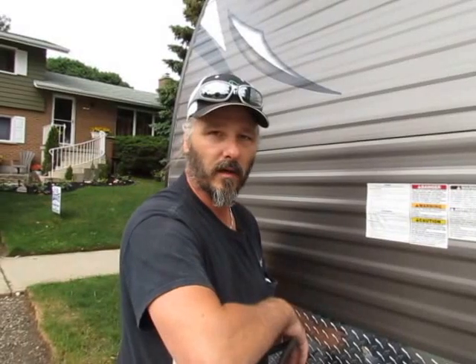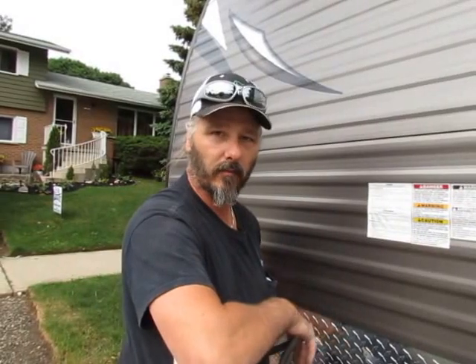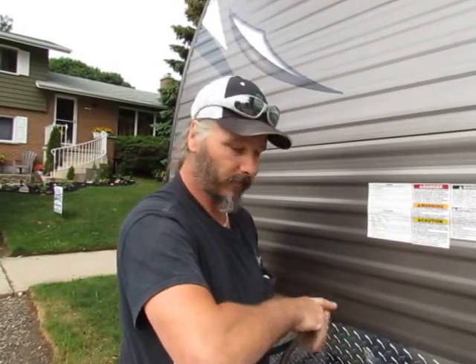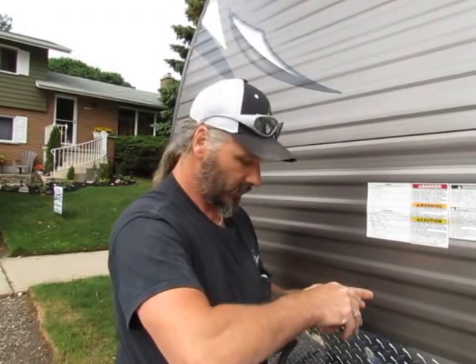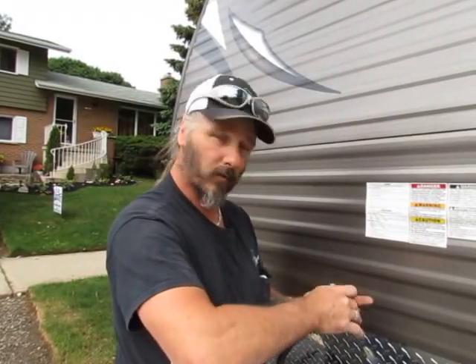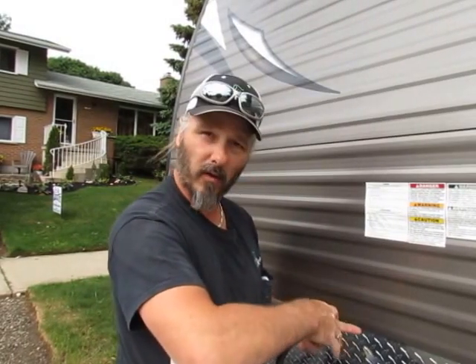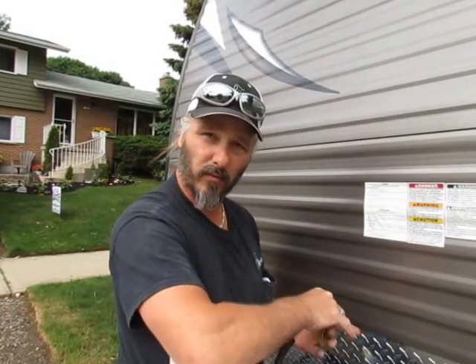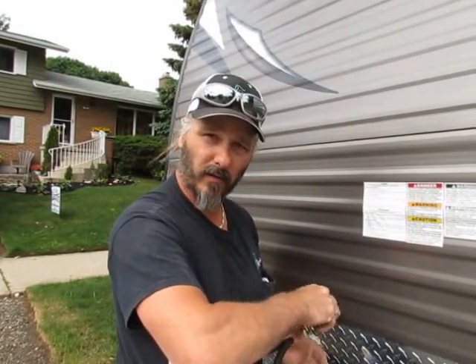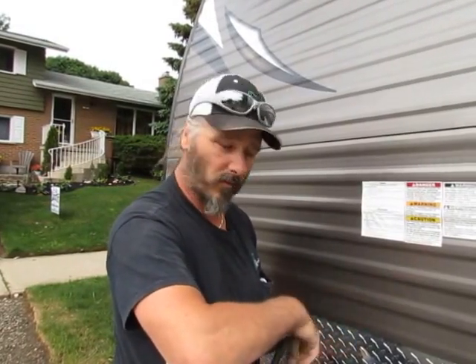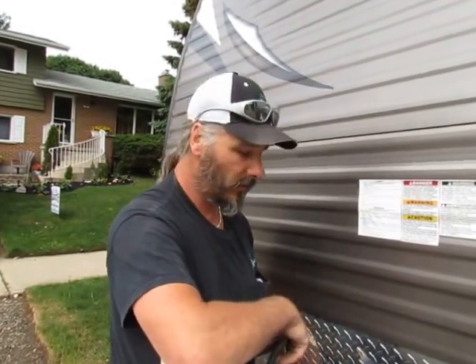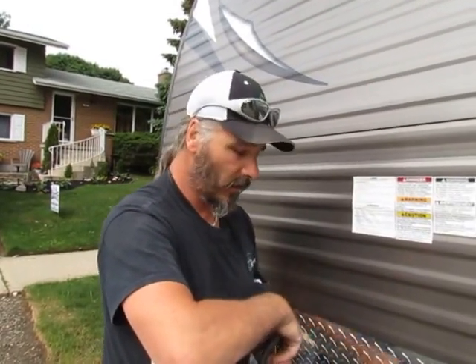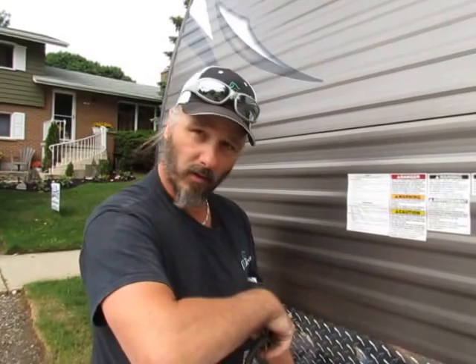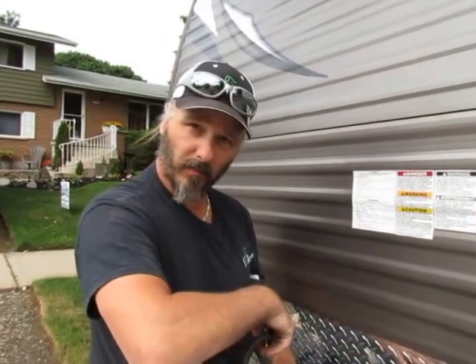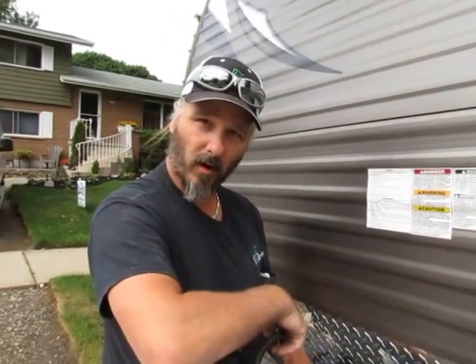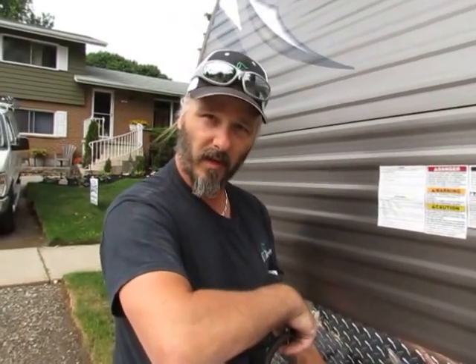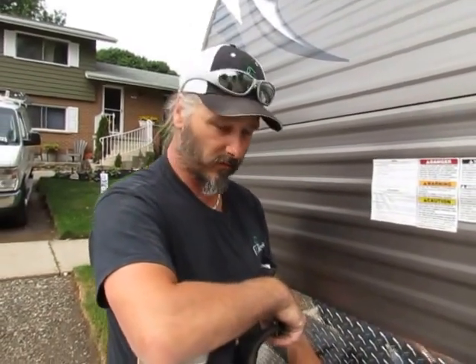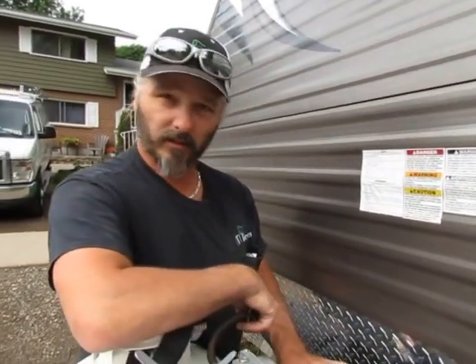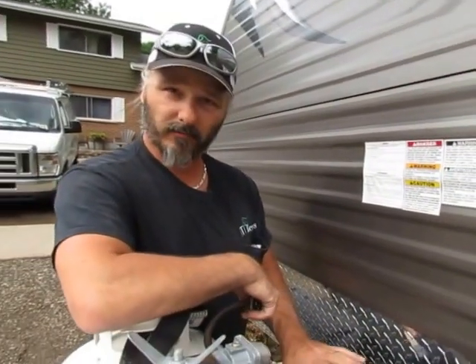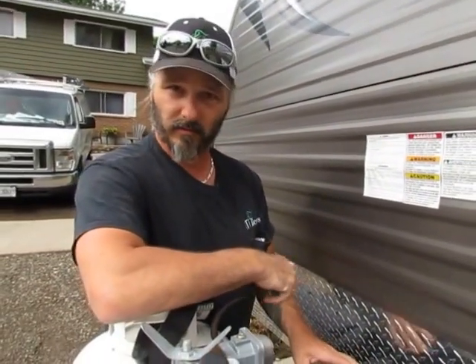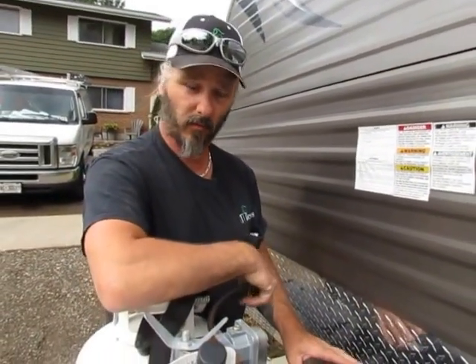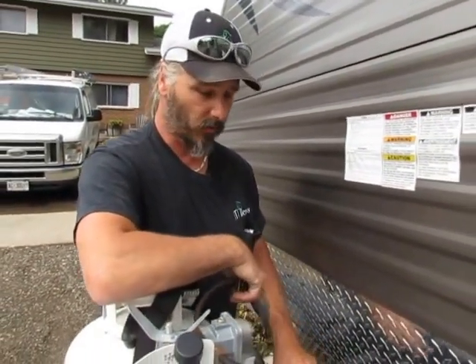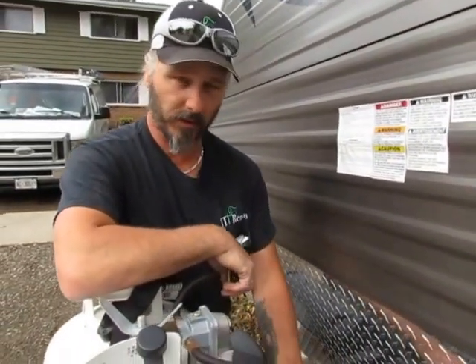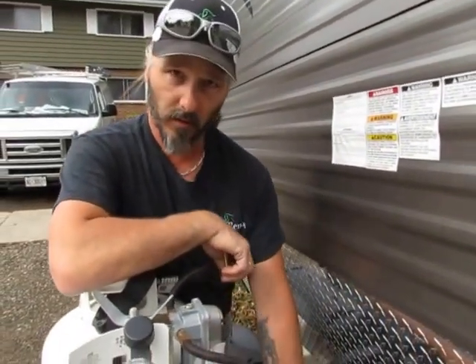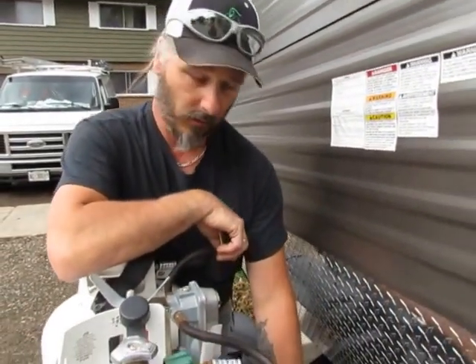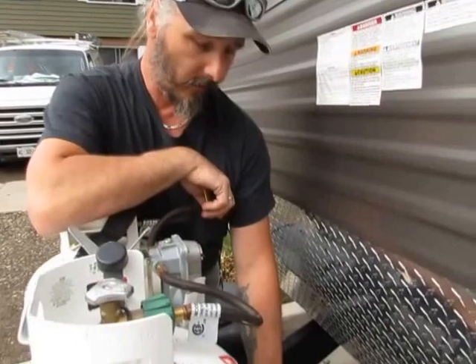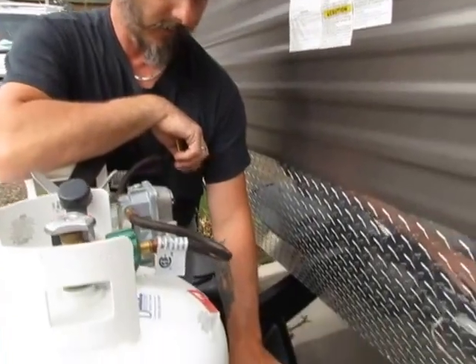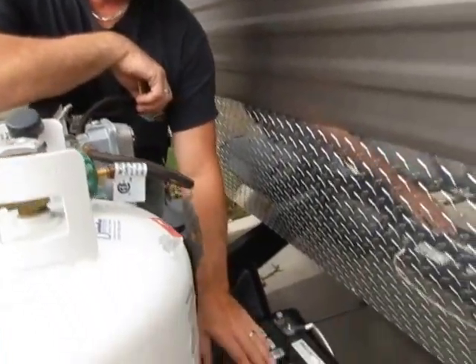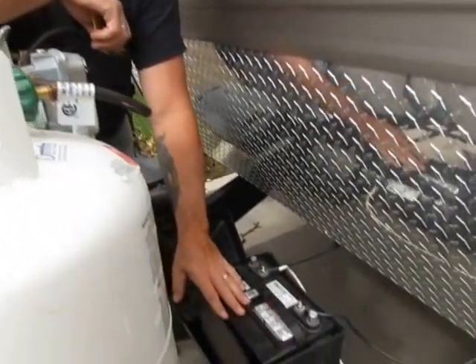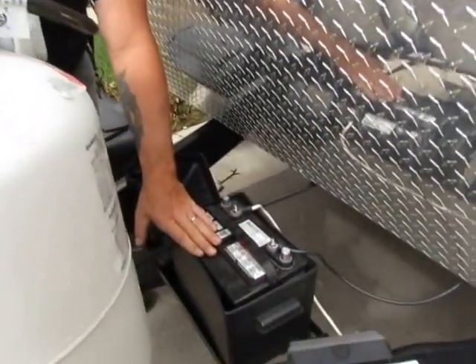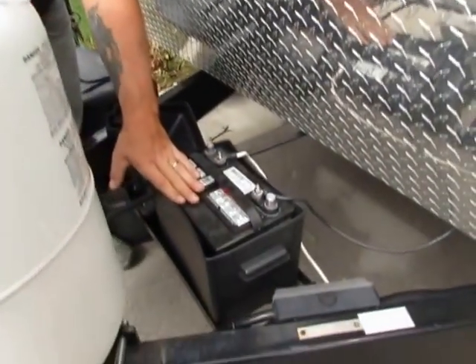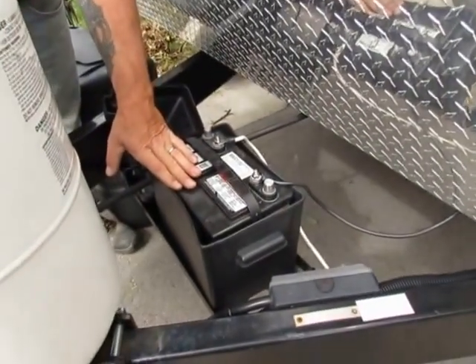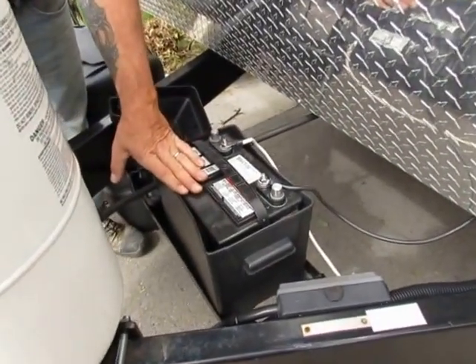Hi everybody, this is just a quick how-to video for when hooking up your RV or trailer after winter storage. You have your battery pack which goes on in the front of the tongue.